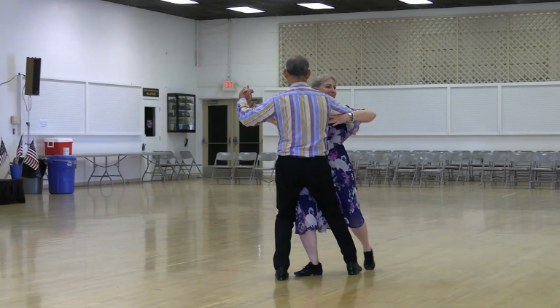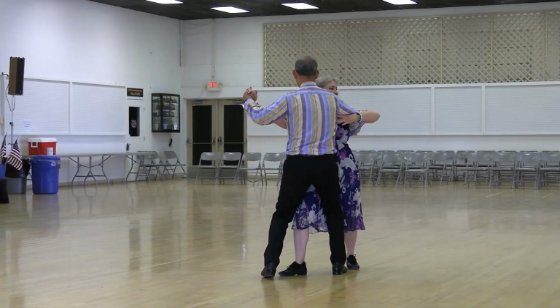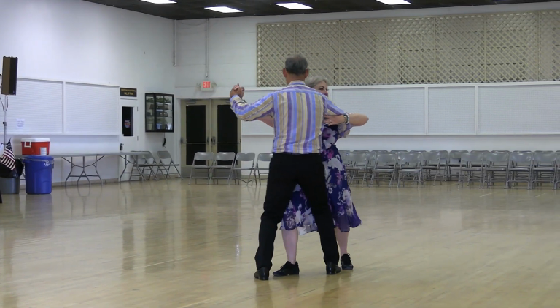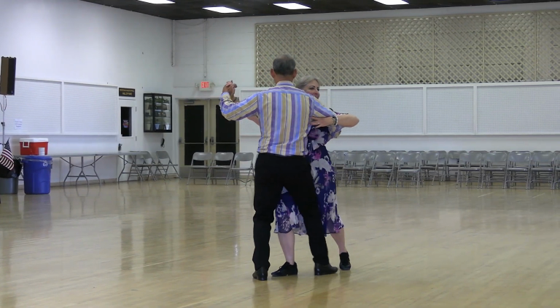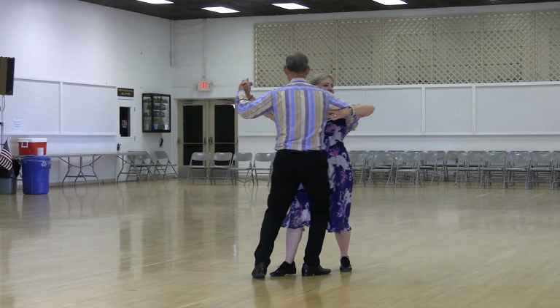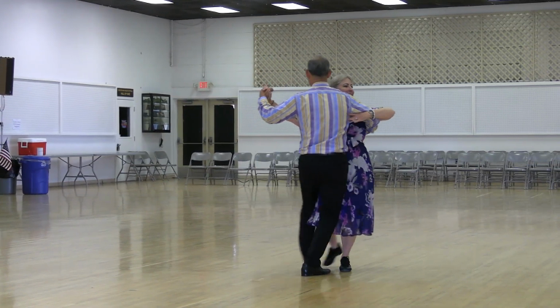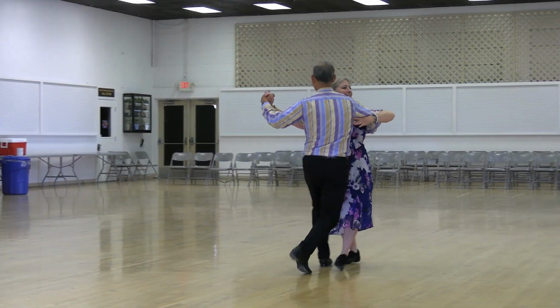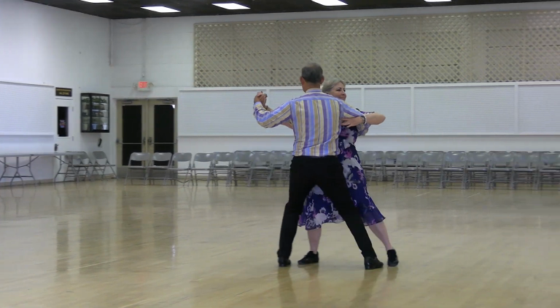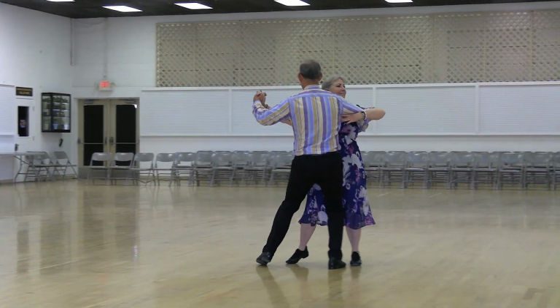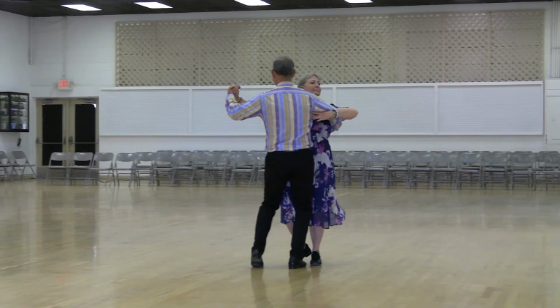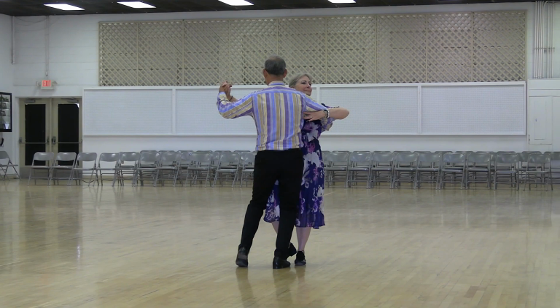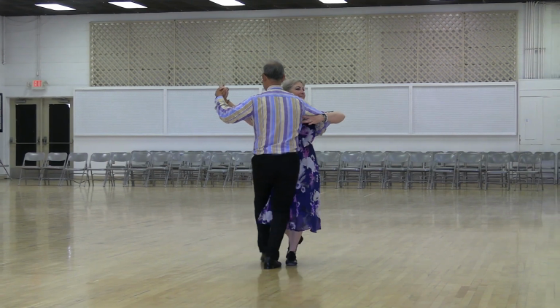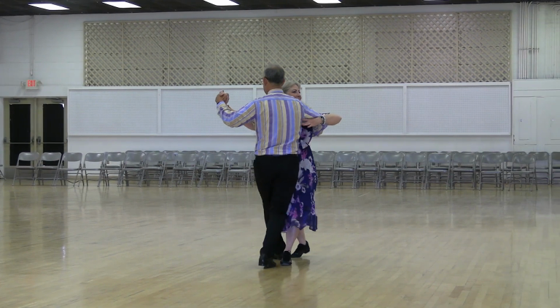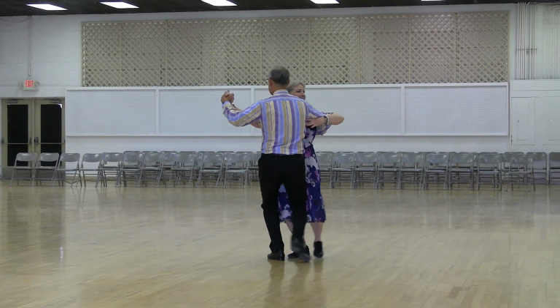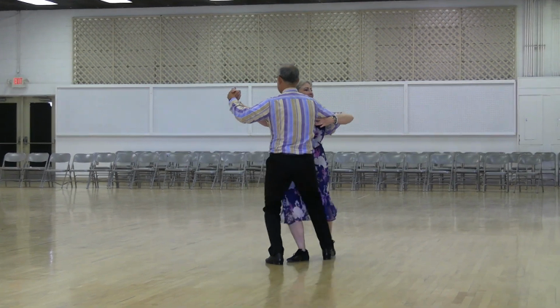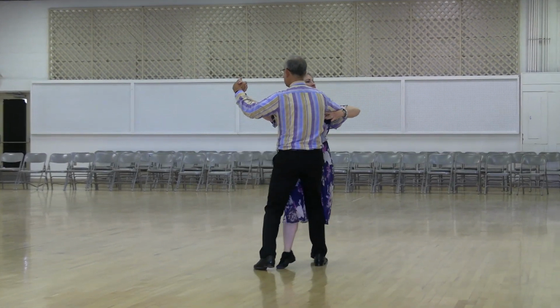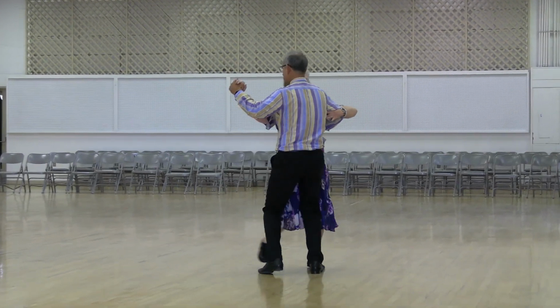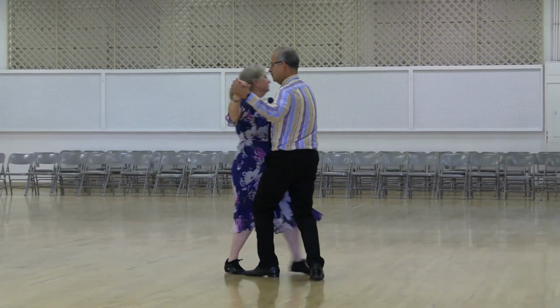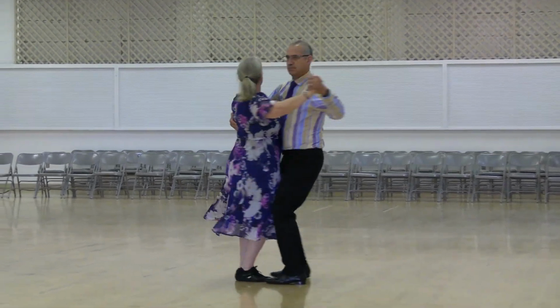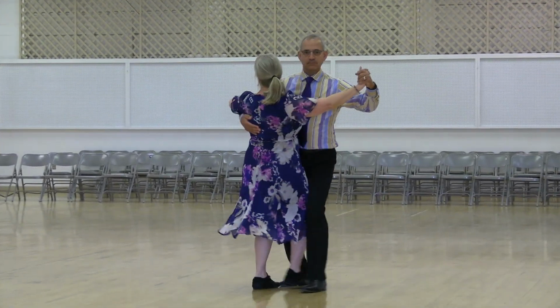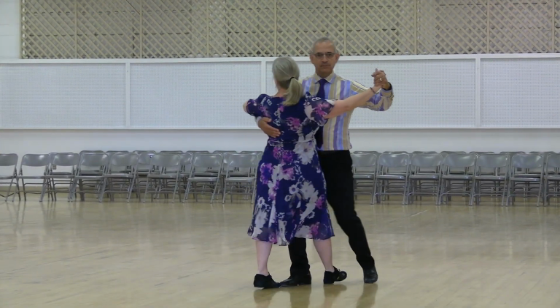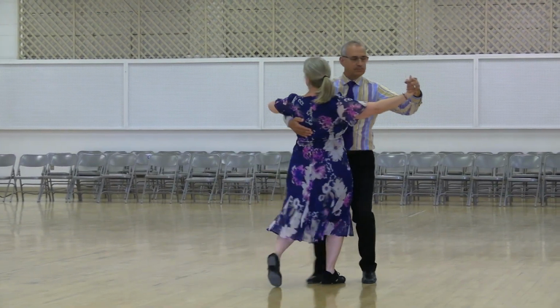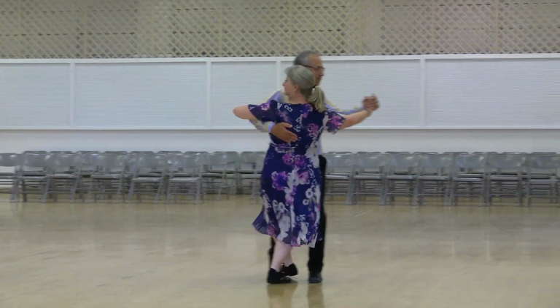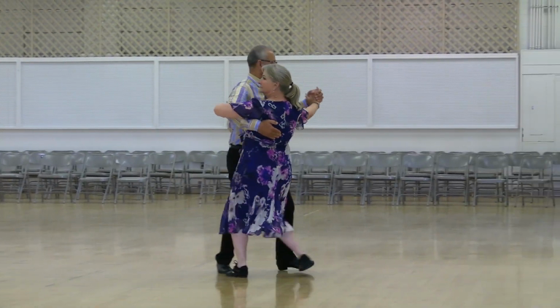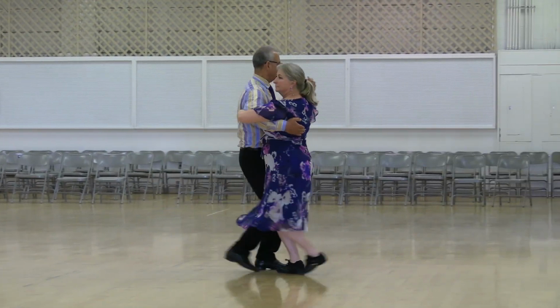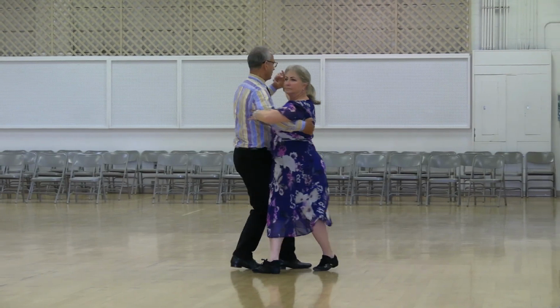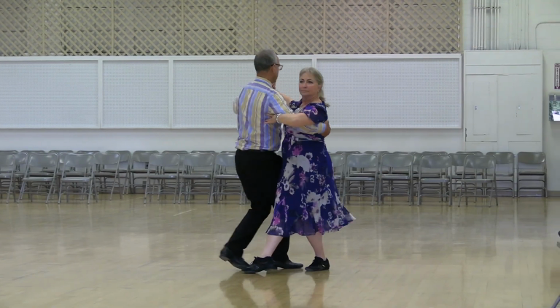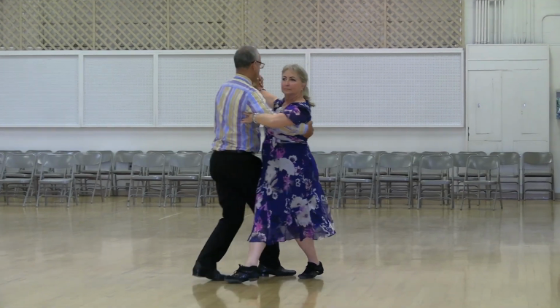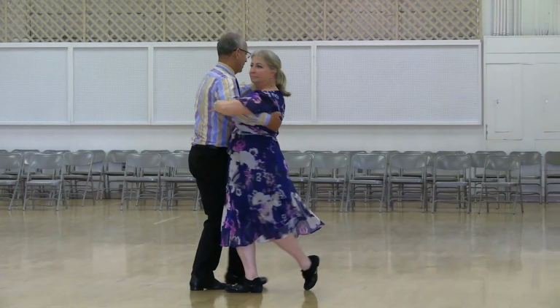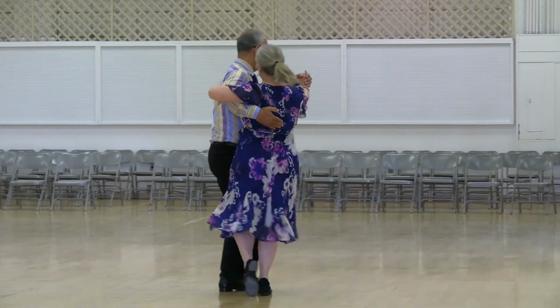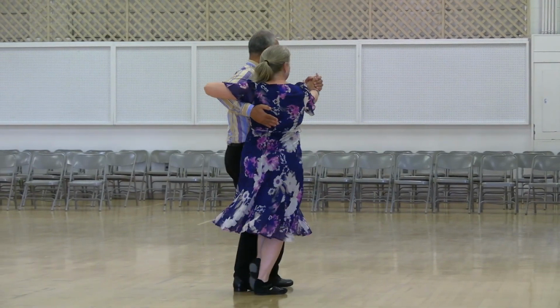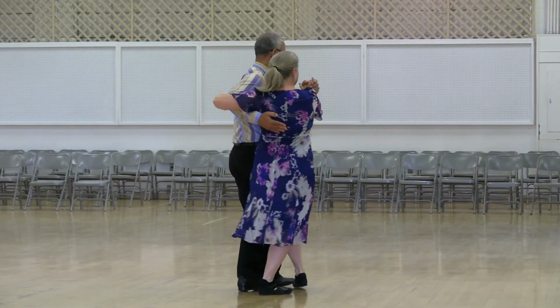Tango draw, walk two, reverse turn three, open finish. Checking slow, outside swivel through and face. Low twirl, line four.